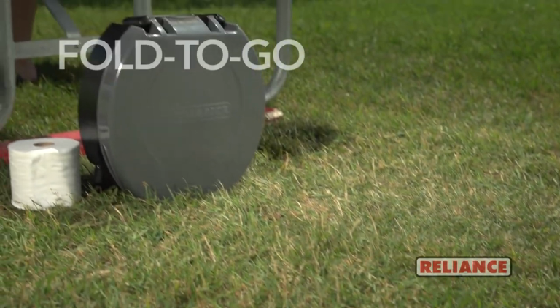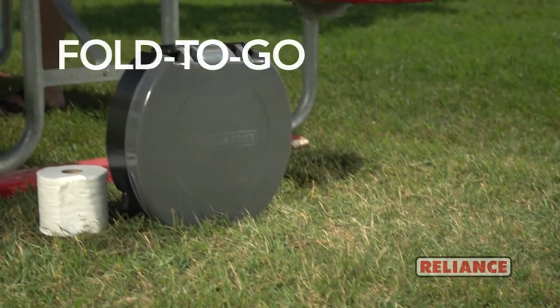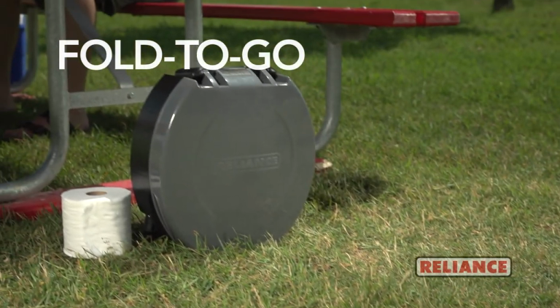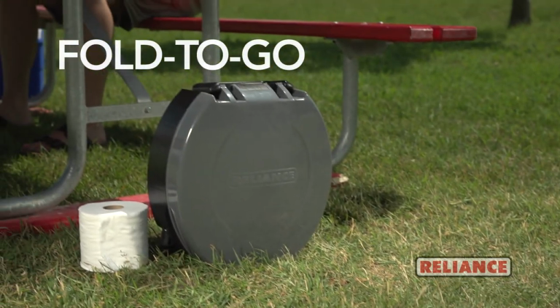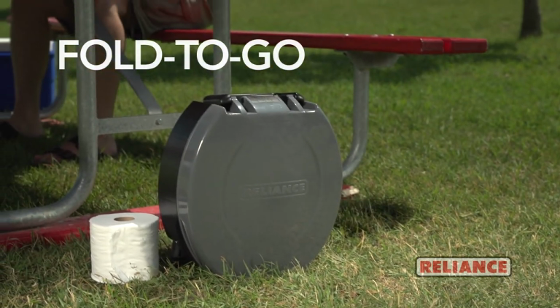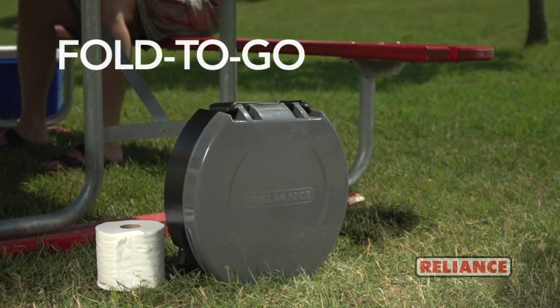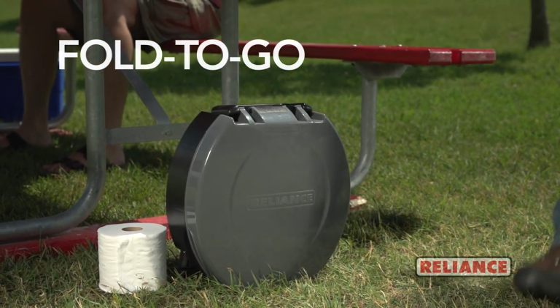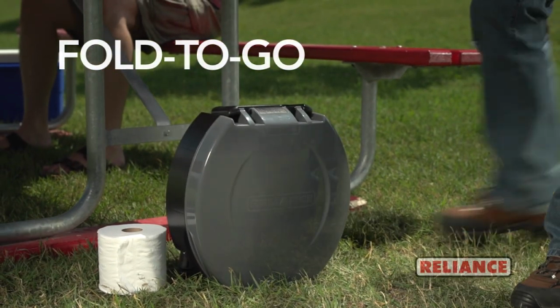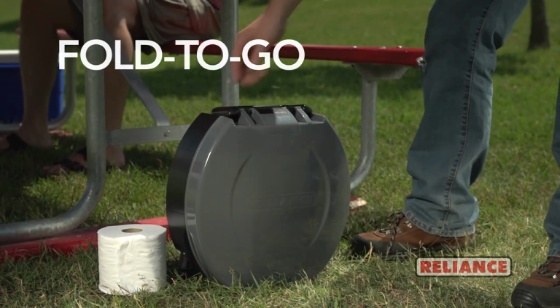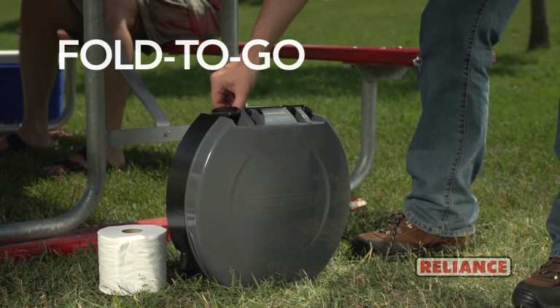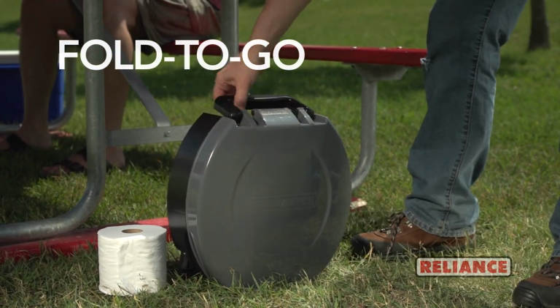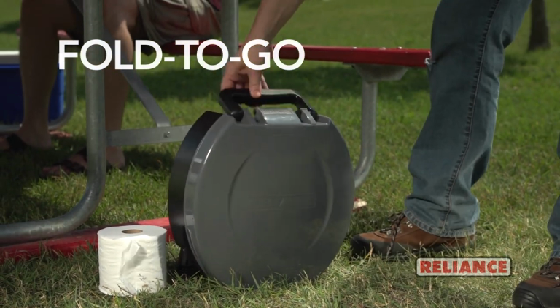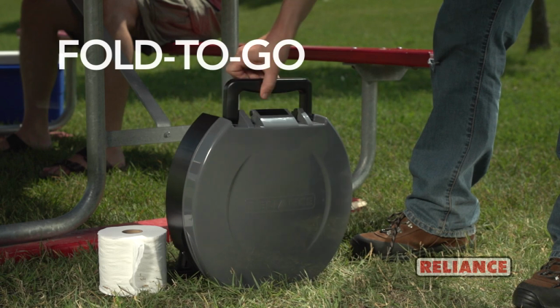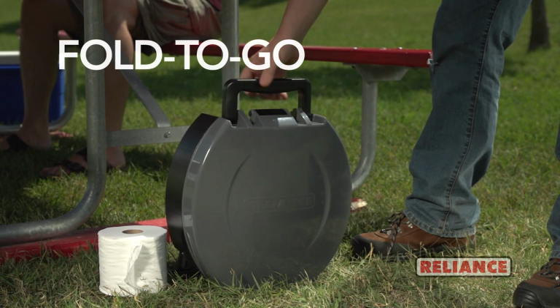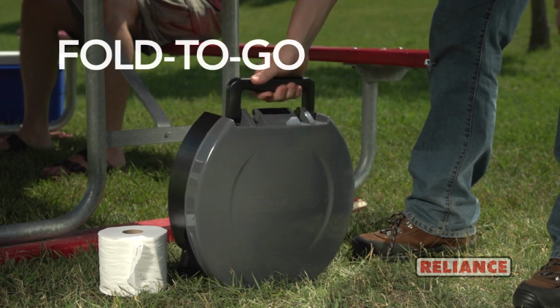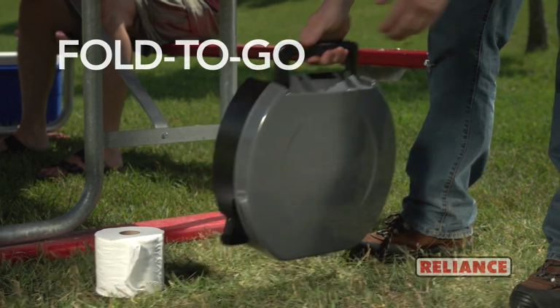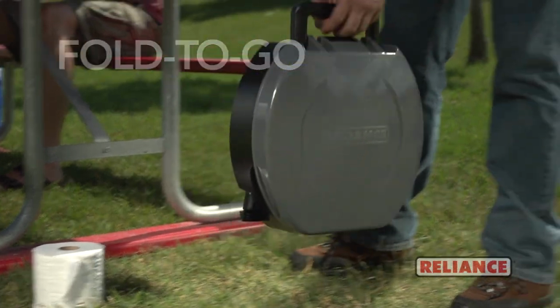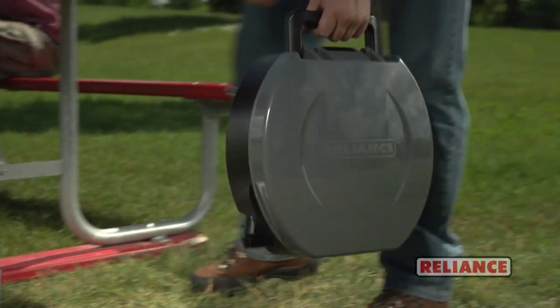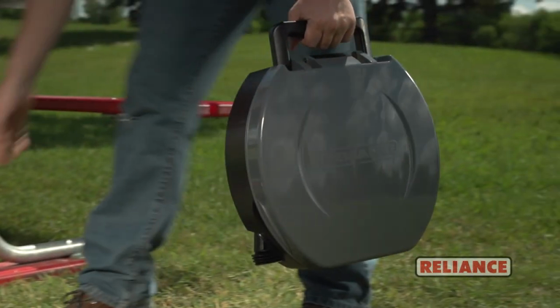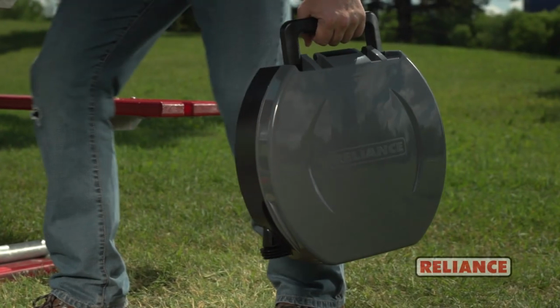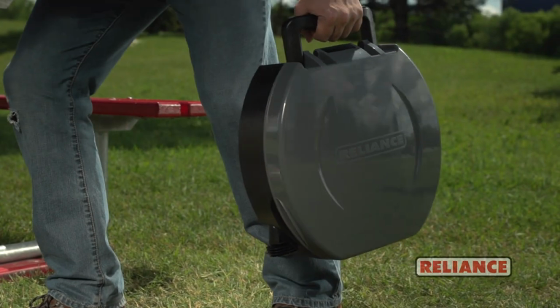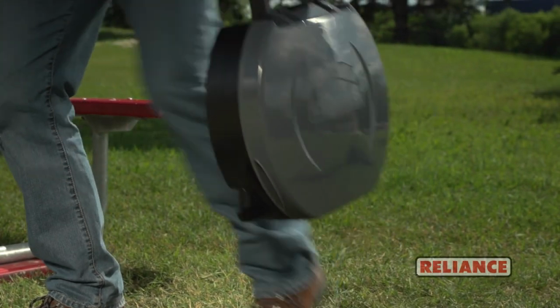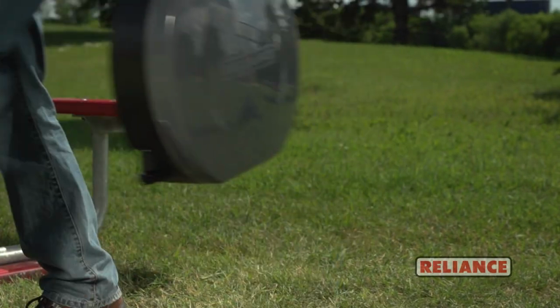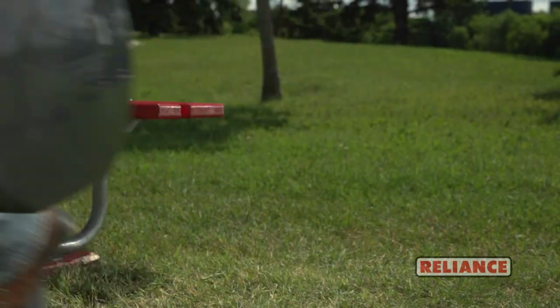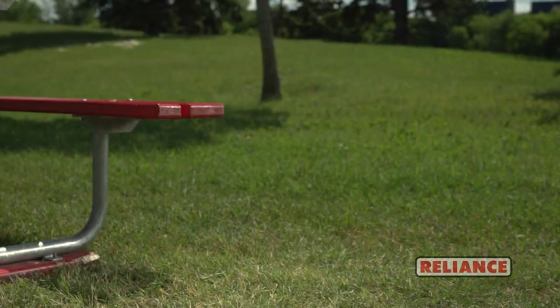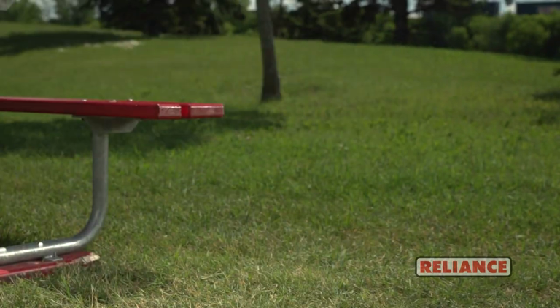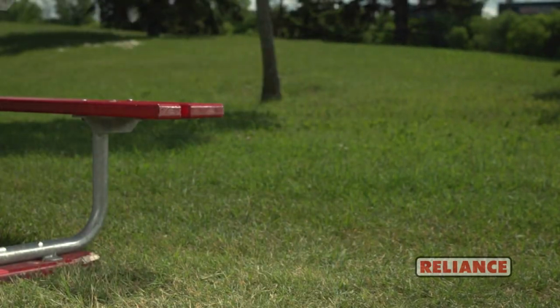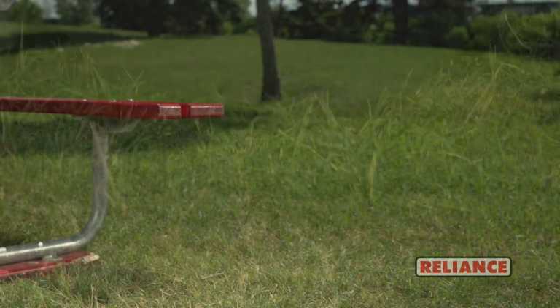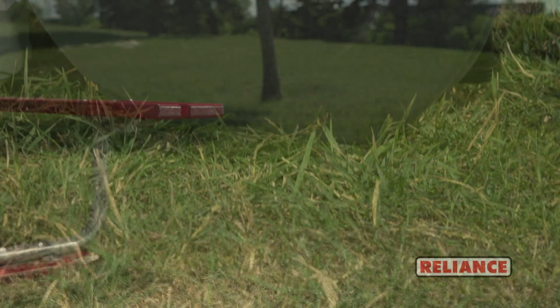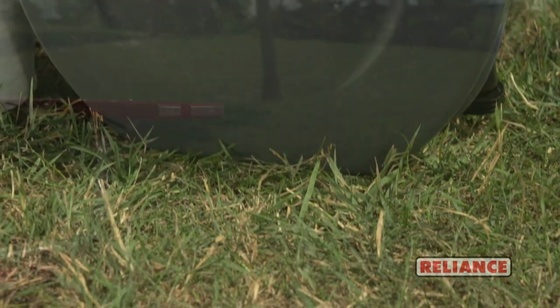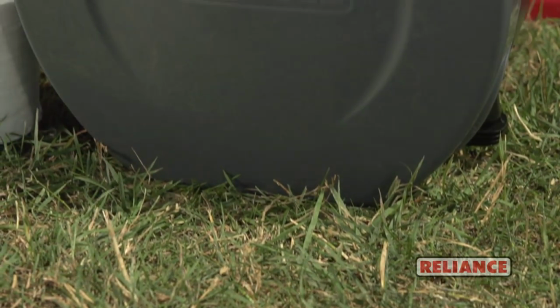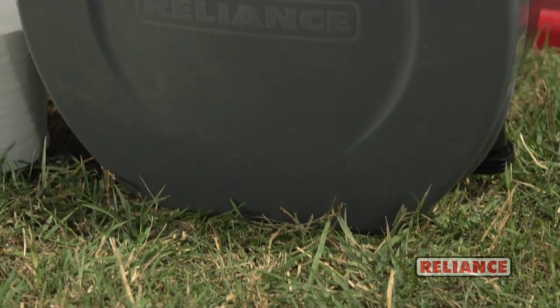When space is your concern, rely on the Fold2Go collapsible portable toilet. Great for camping, RVs, hunting, boating, and emergency preparedness.